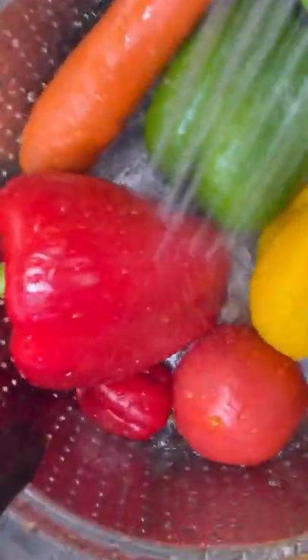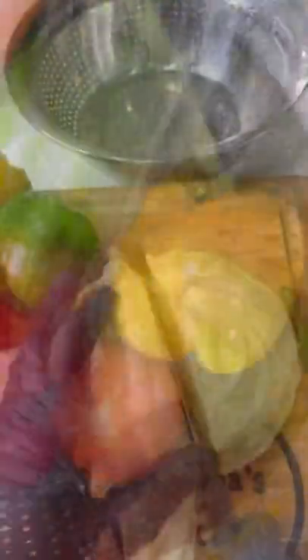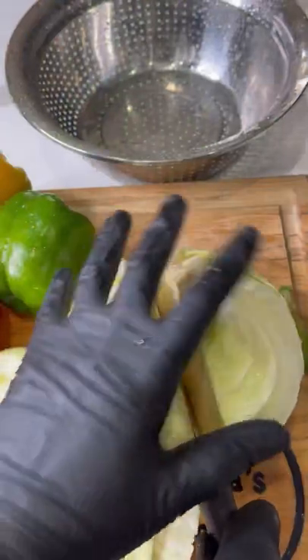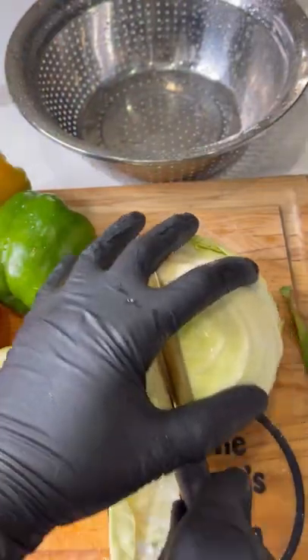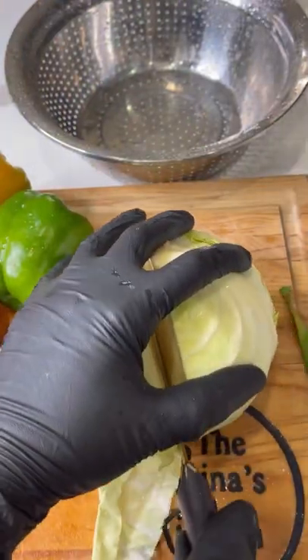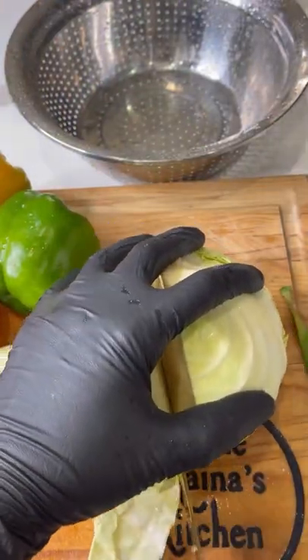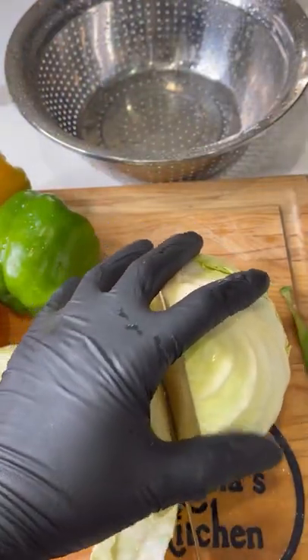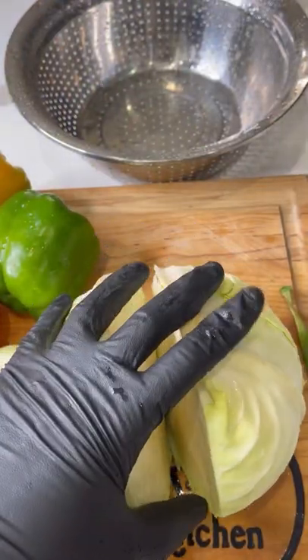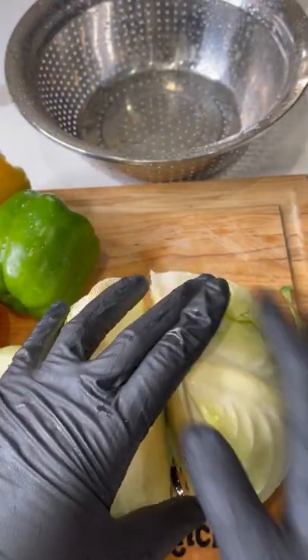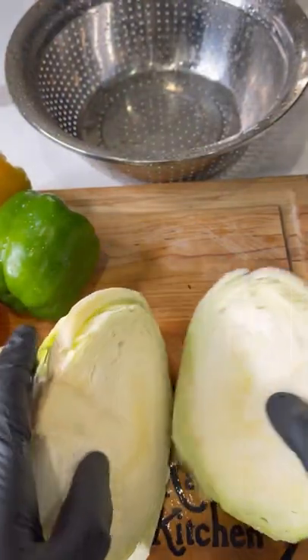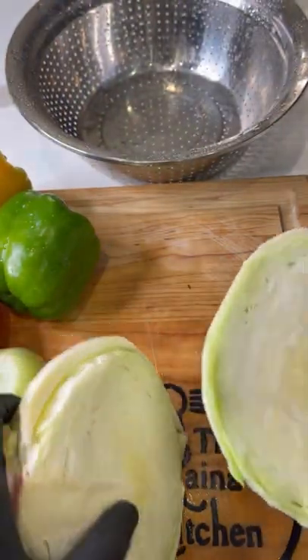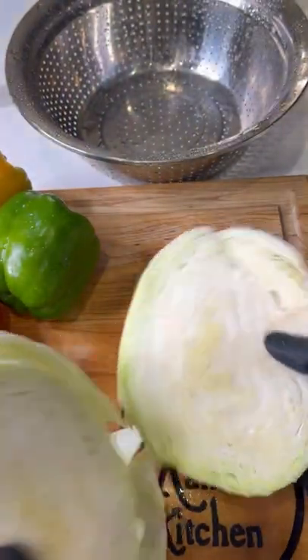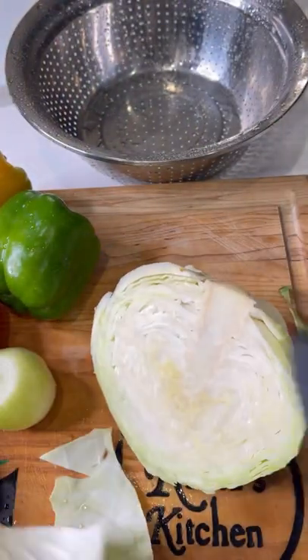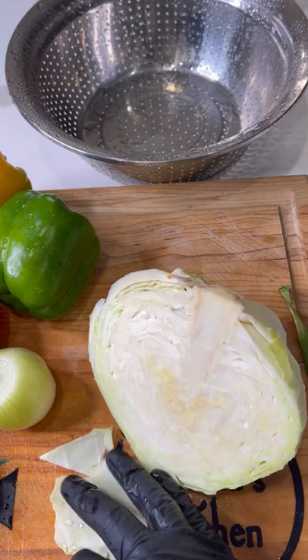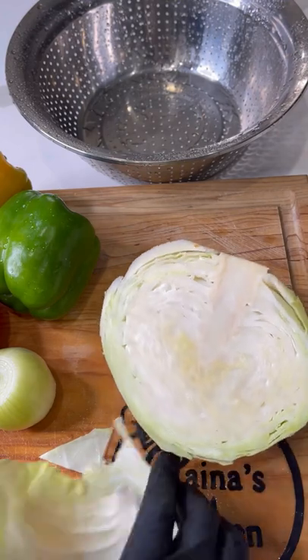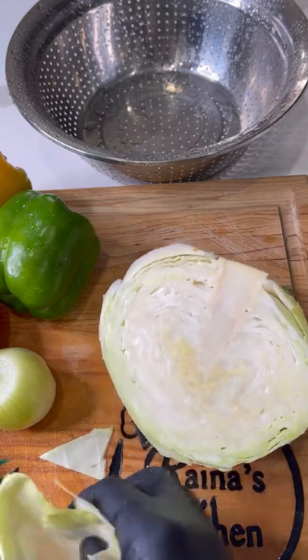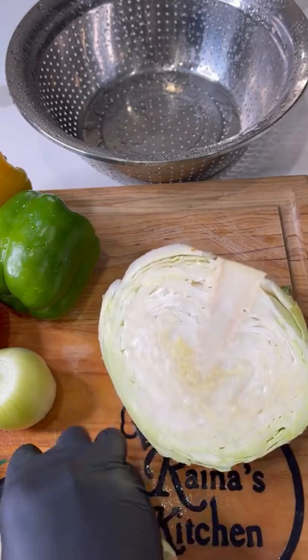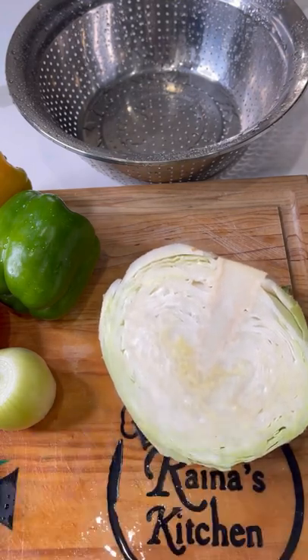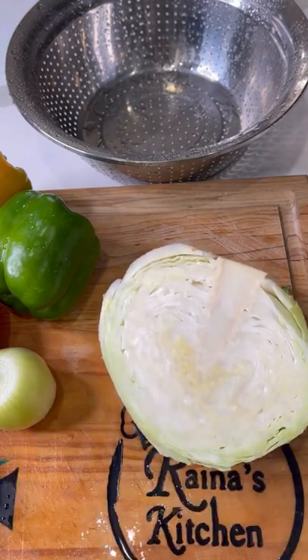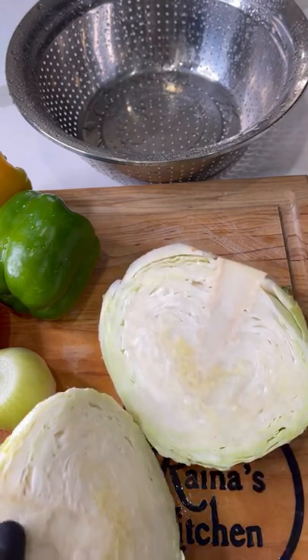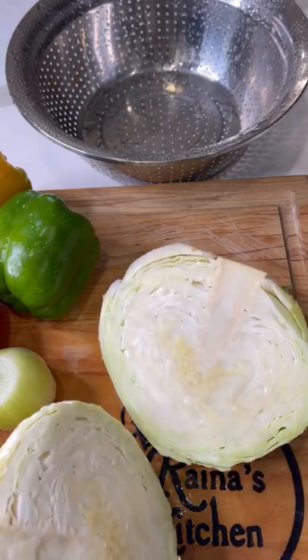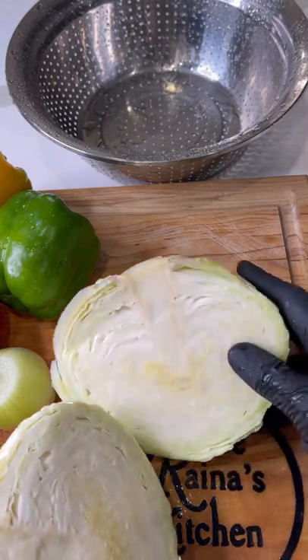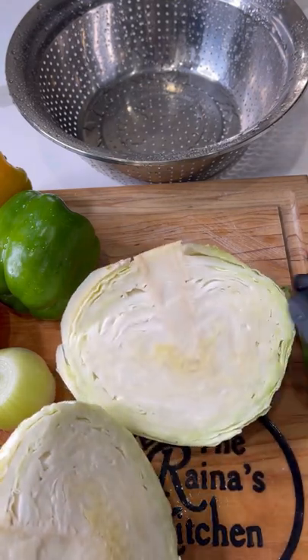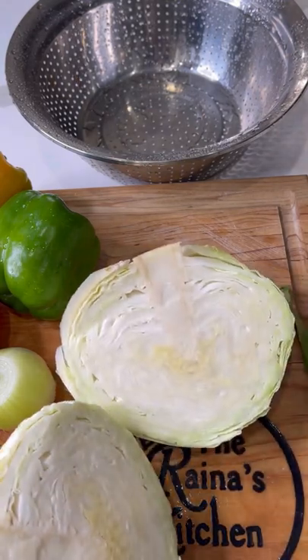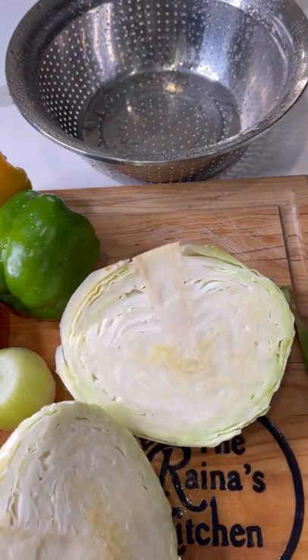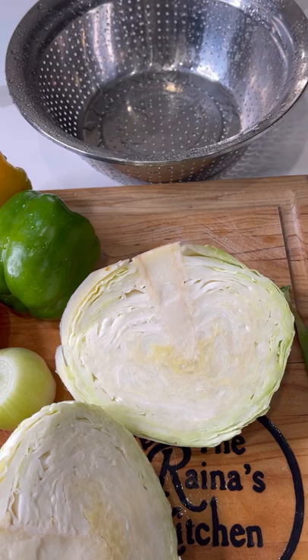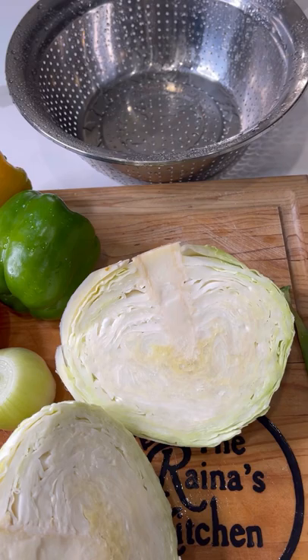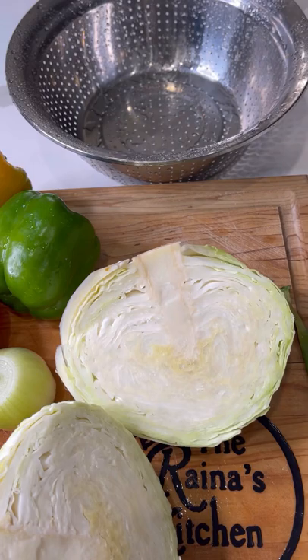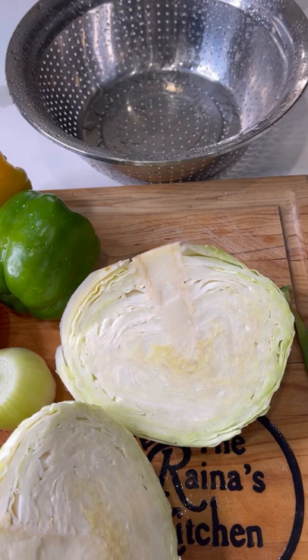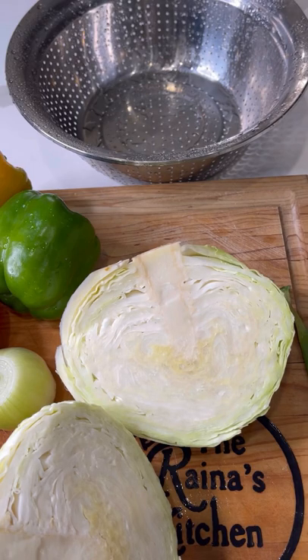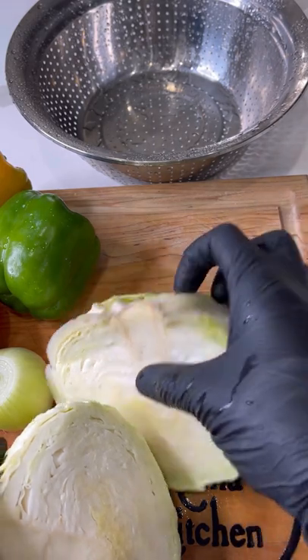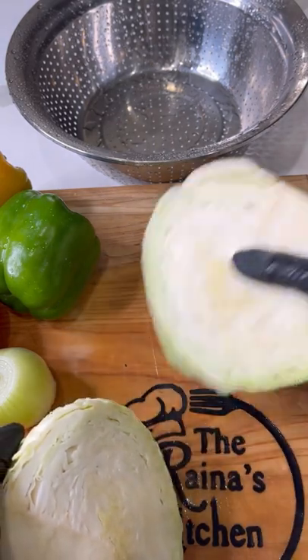Just wash those thoroughly, then I'm going to cut my cabbage in half and reserve the other half for another day. I'm going to use my shredder — you know, growing up I would see my aunts and my mom use a knife to shred cabbage.